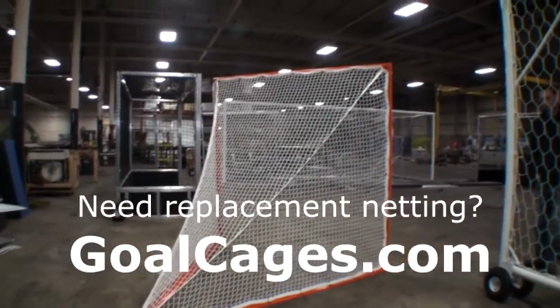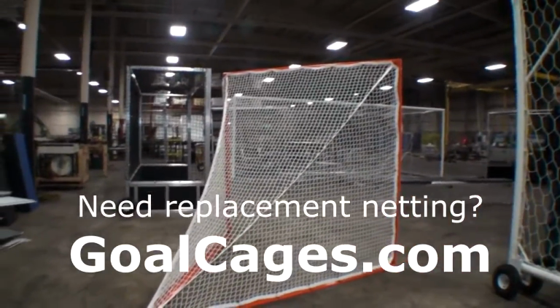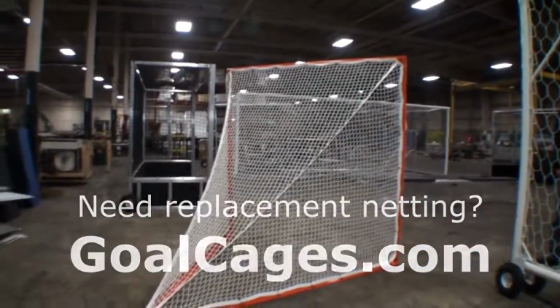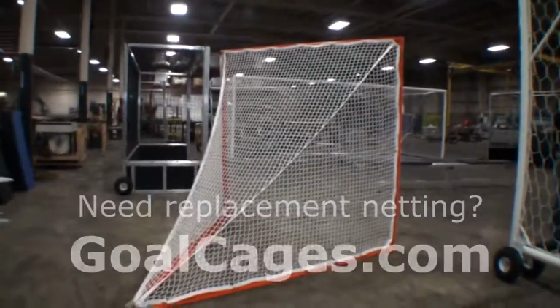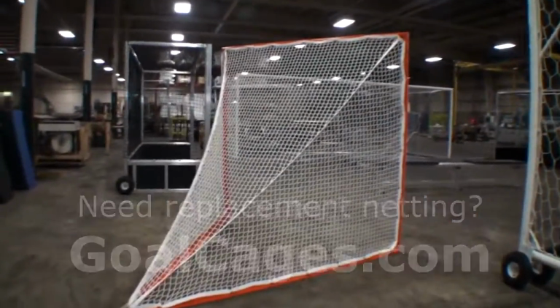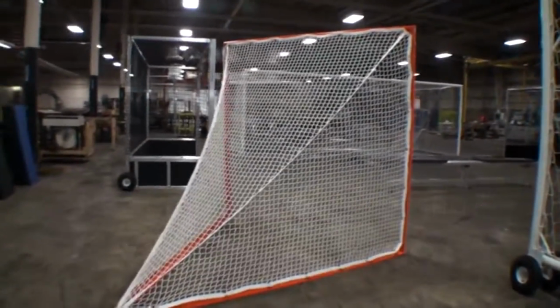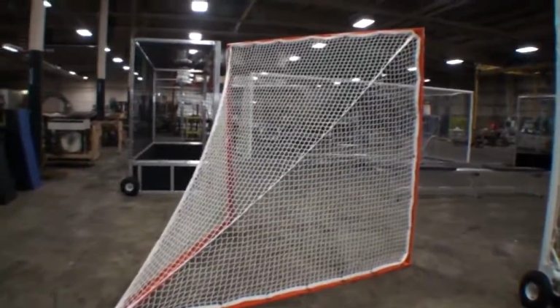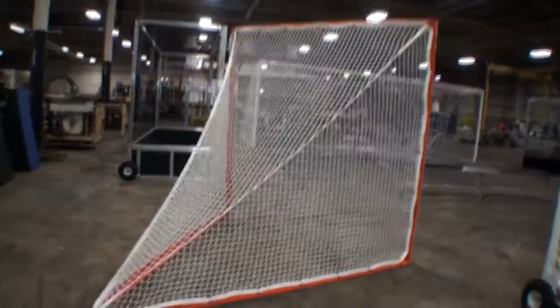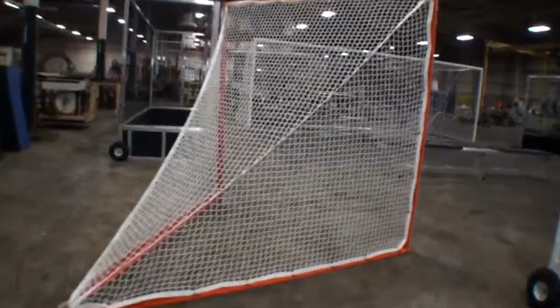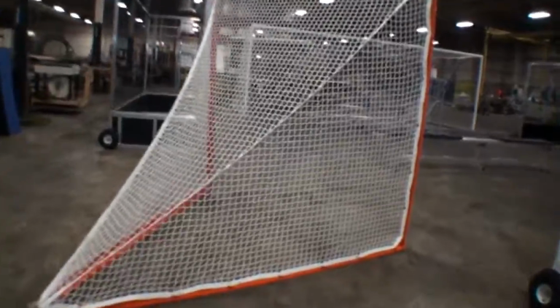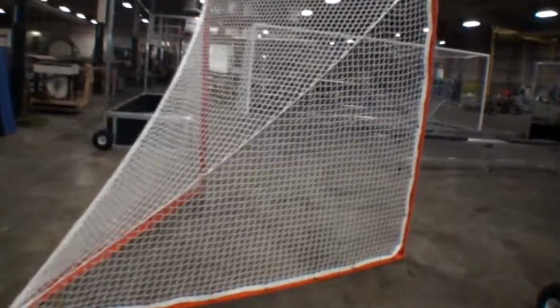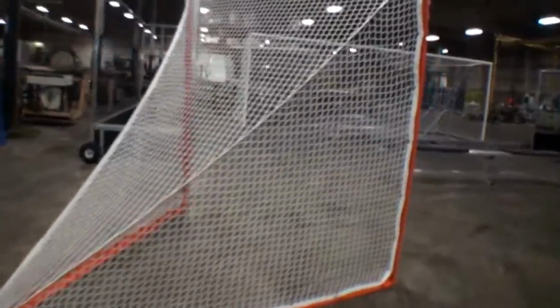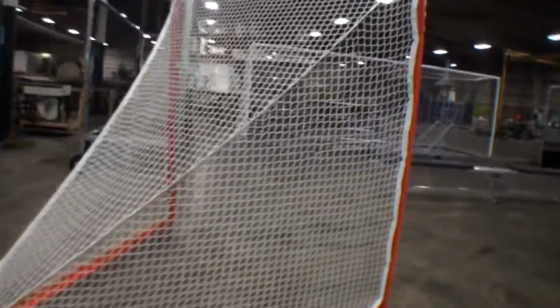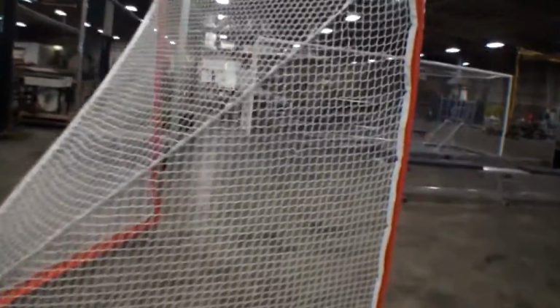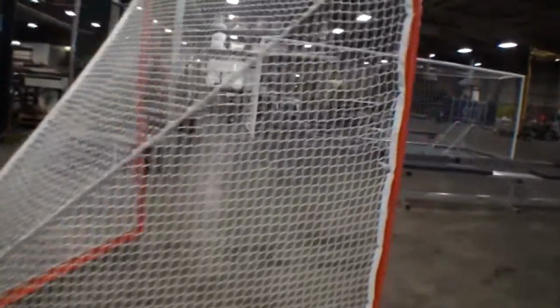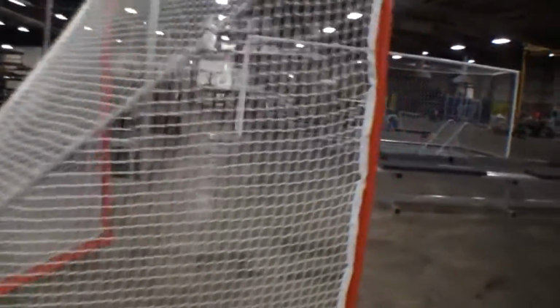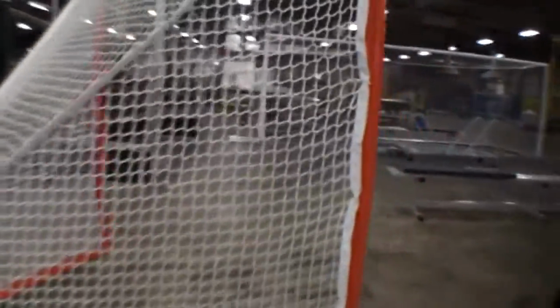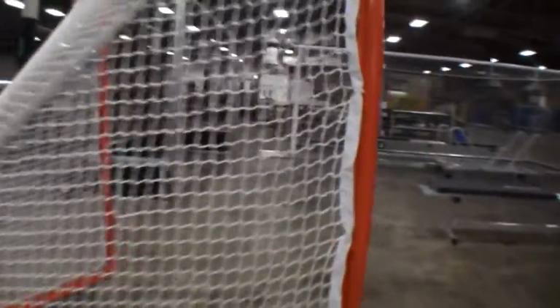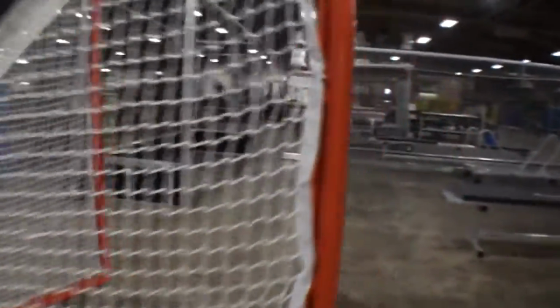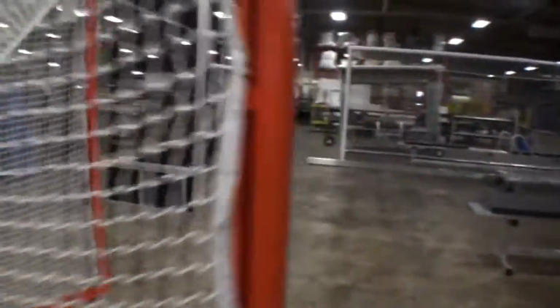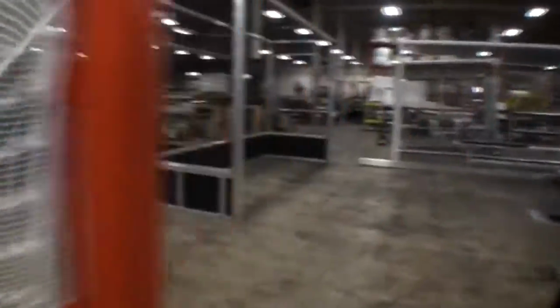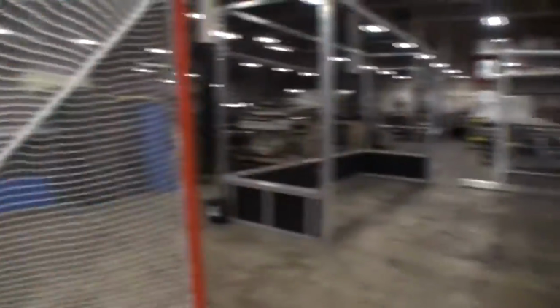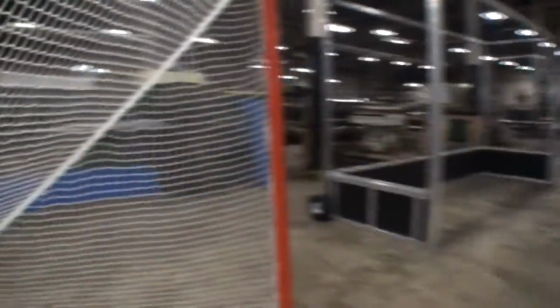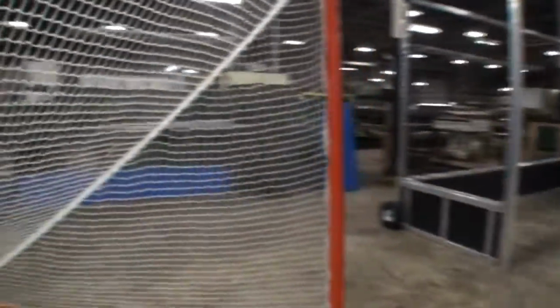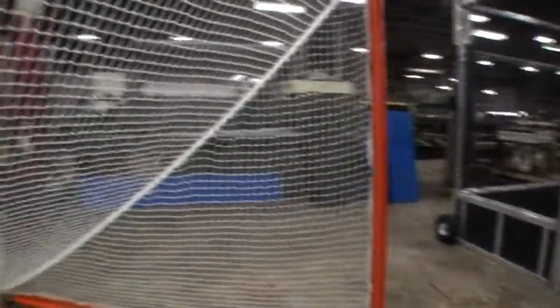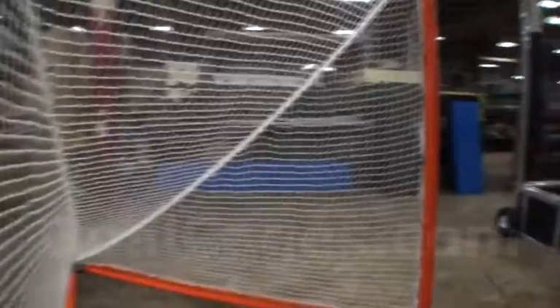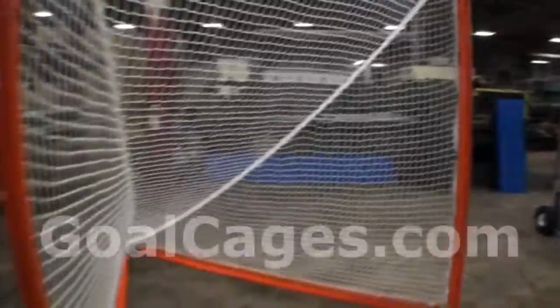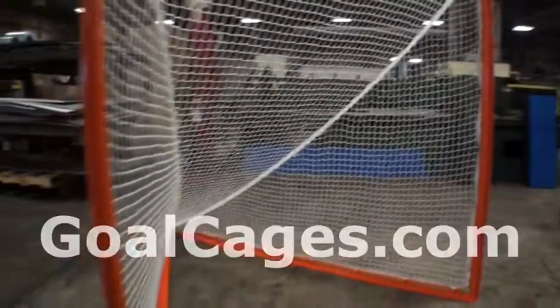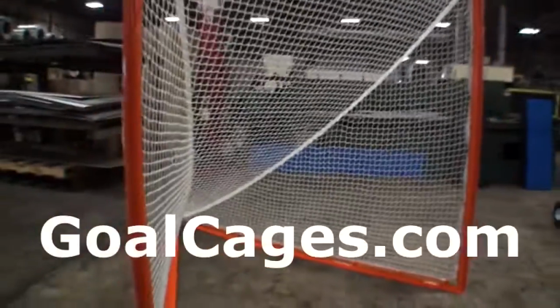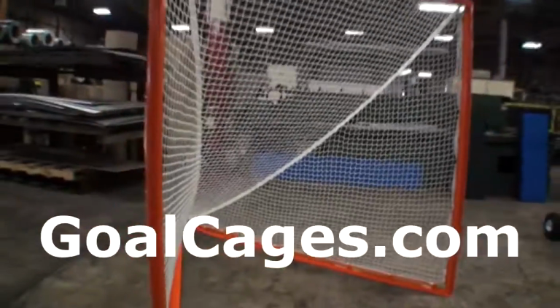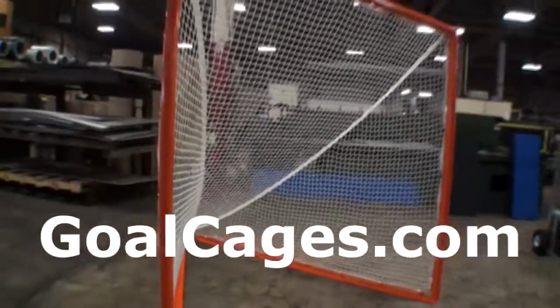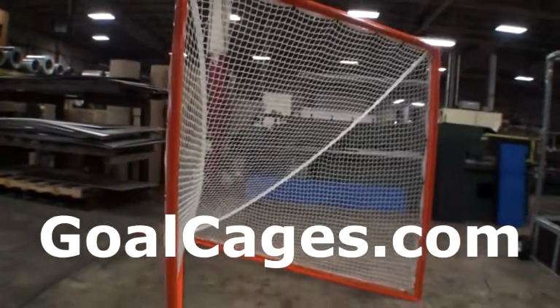Of course the net and the goal meets all NCAA standards and U.S. lacrosse standards, etc.